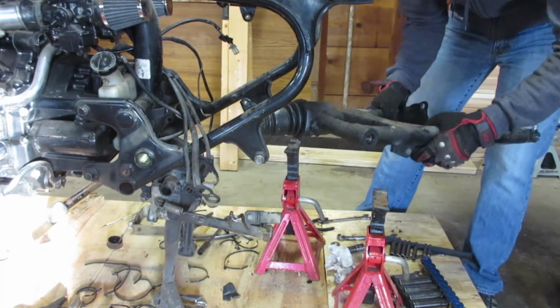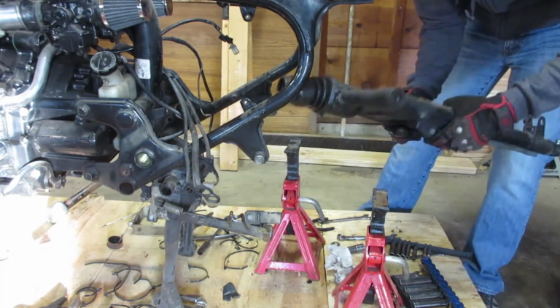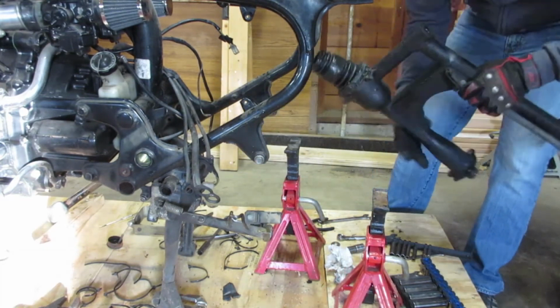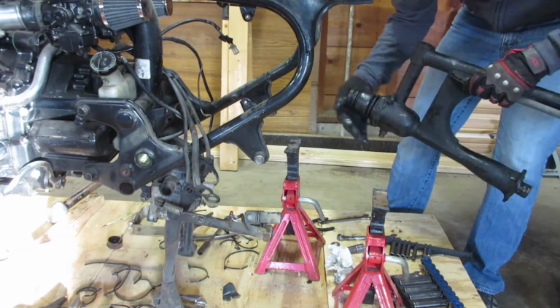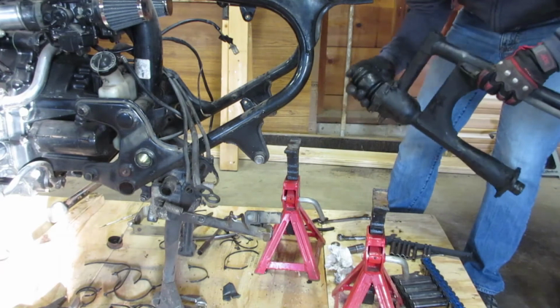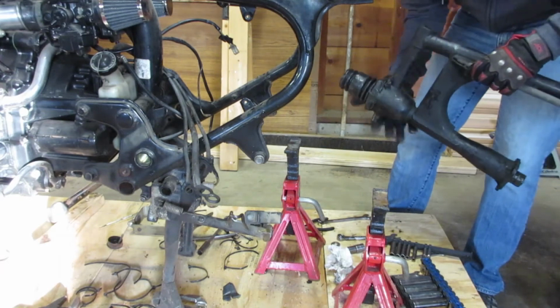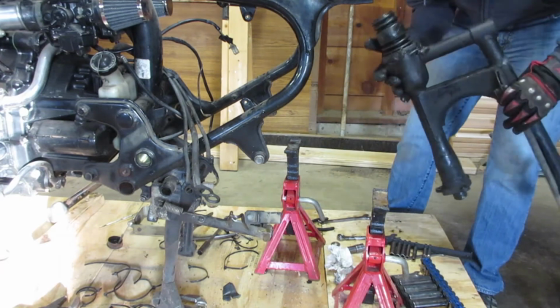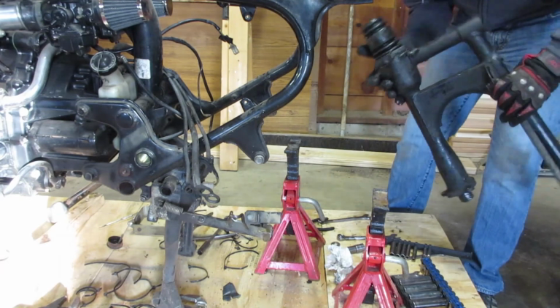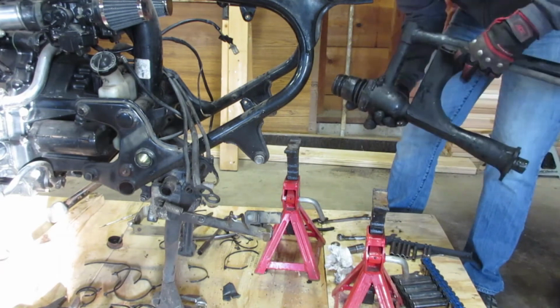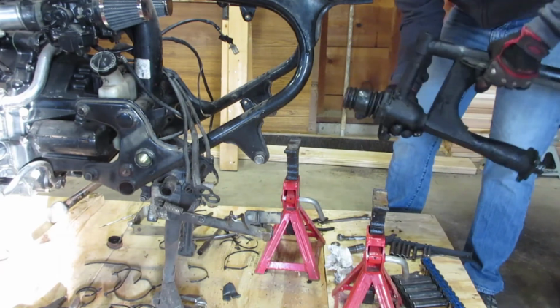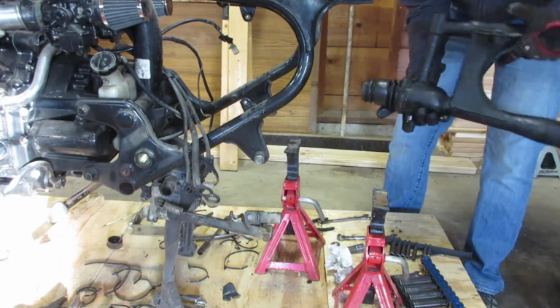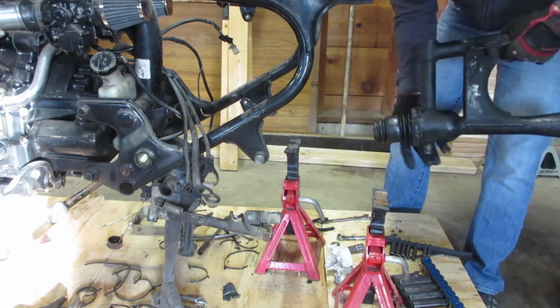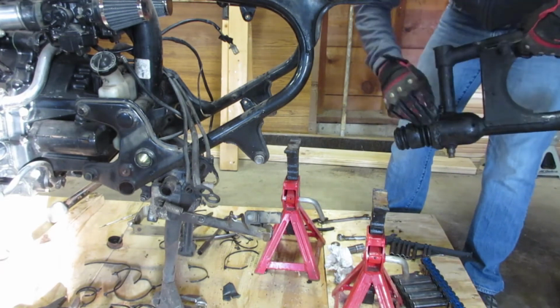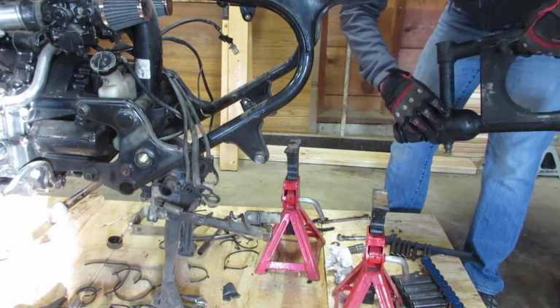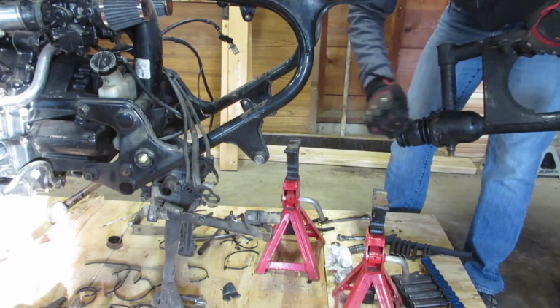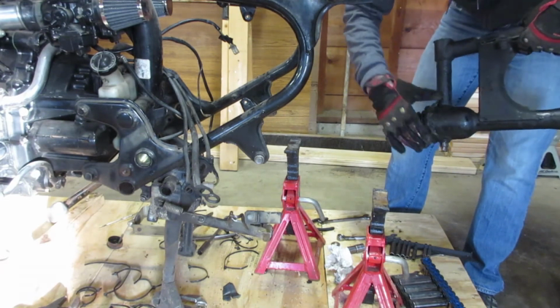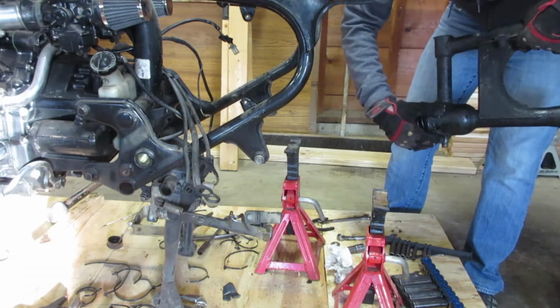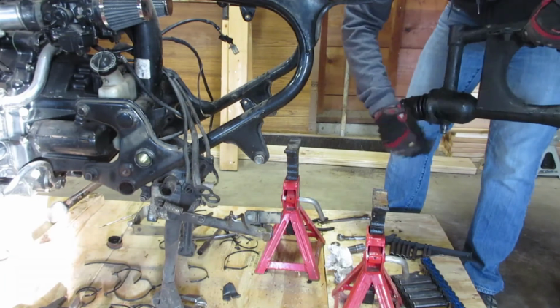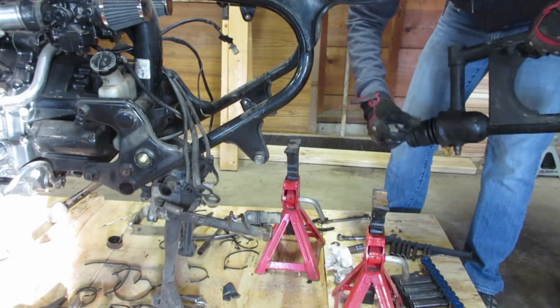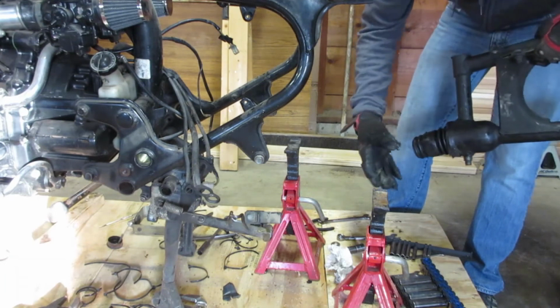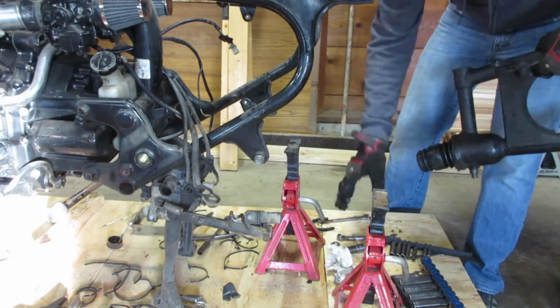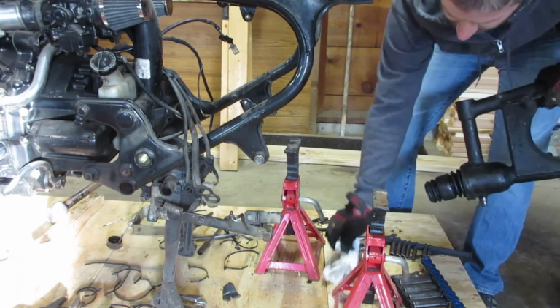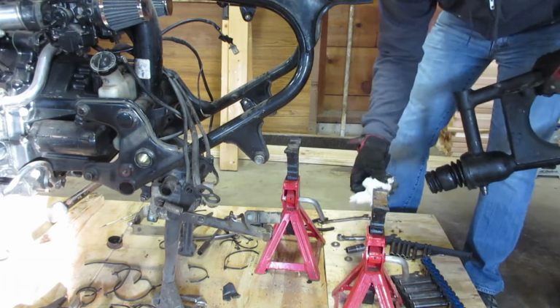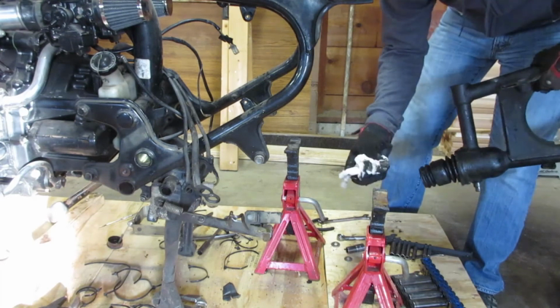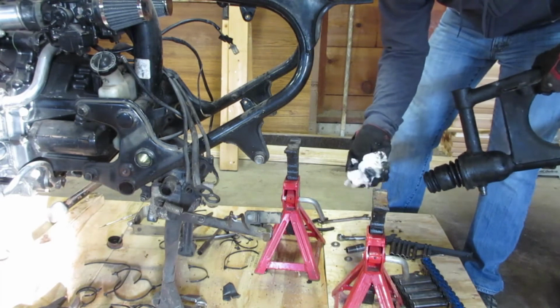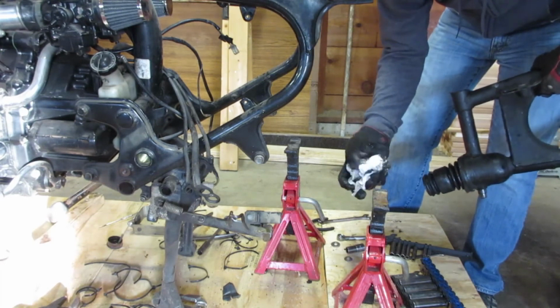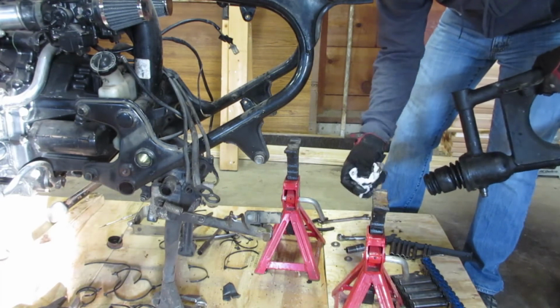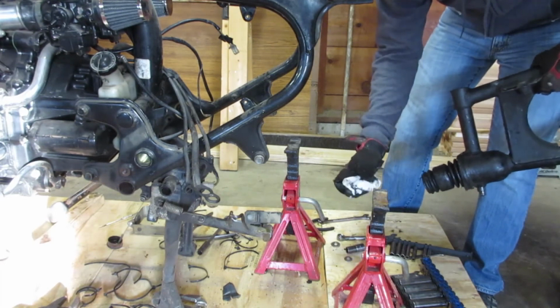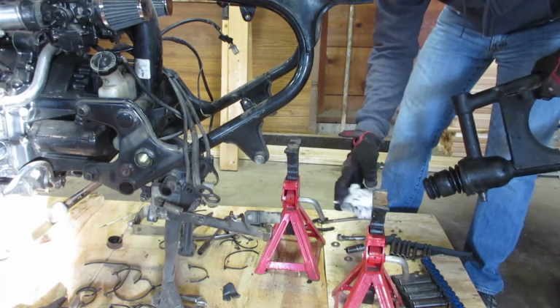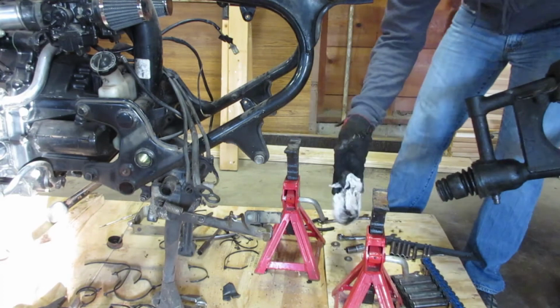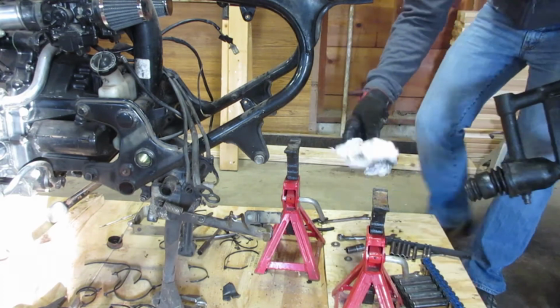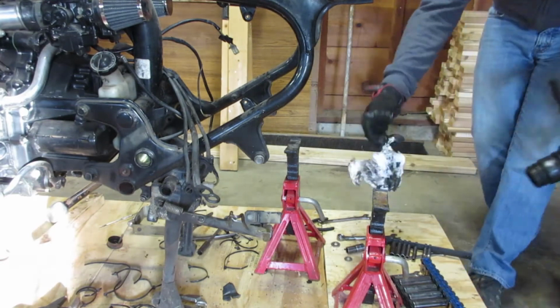Nice, looks pretty good. Is that grease under there? I'm going to put my finger in it. Just realized how dumb that was — that axle grease is really sticky.